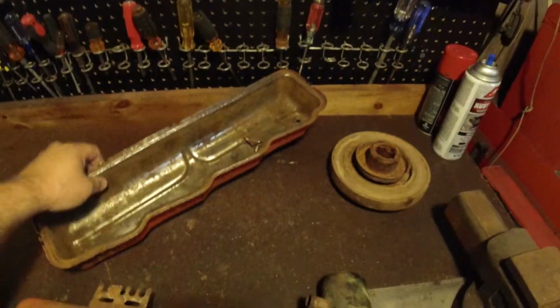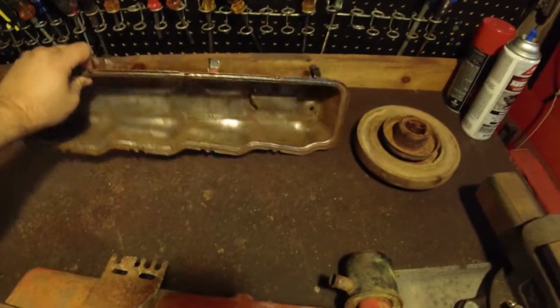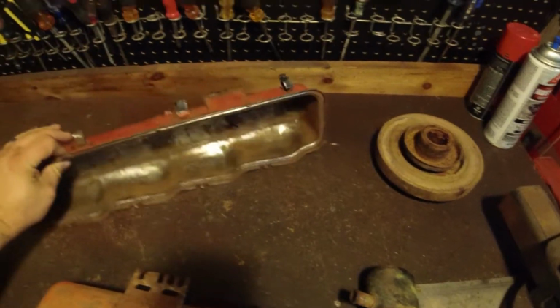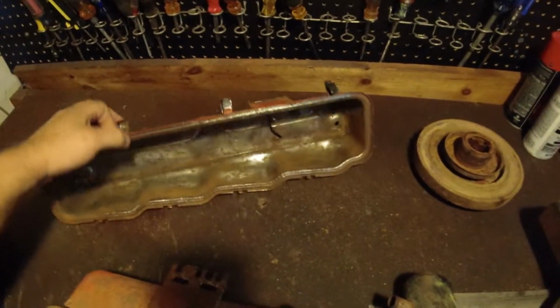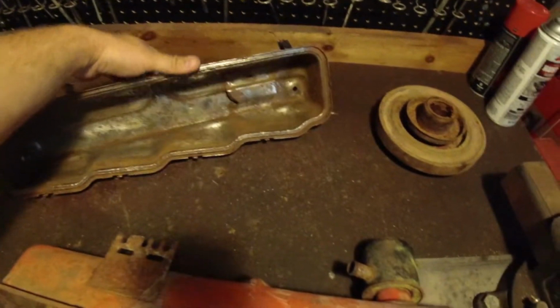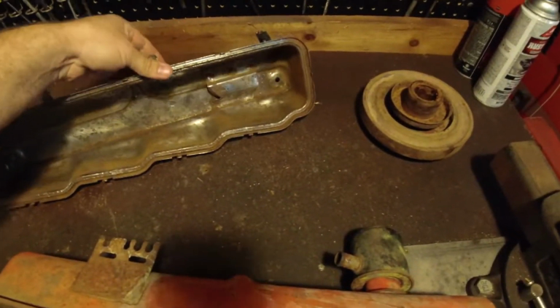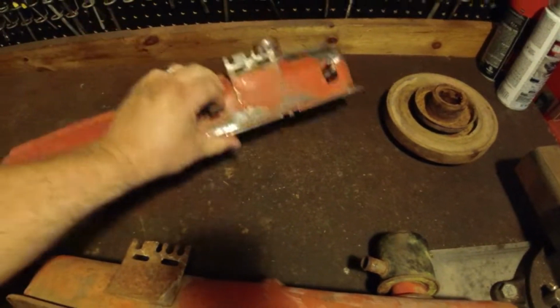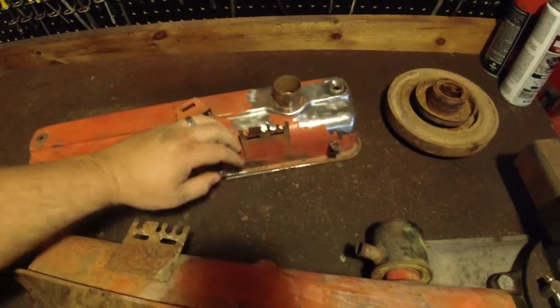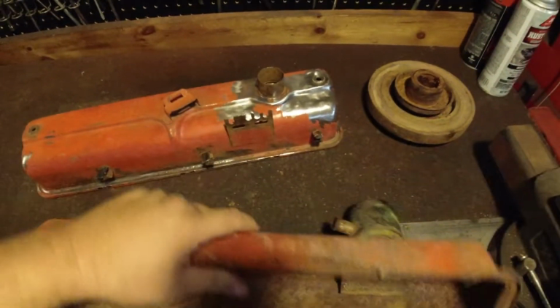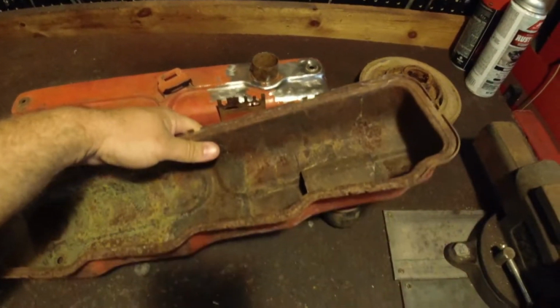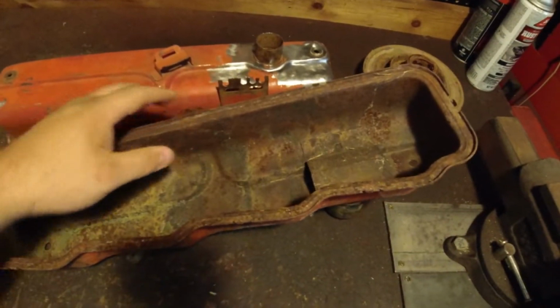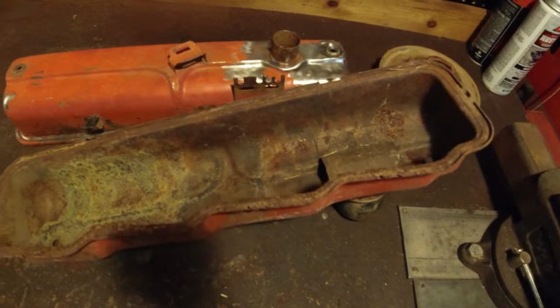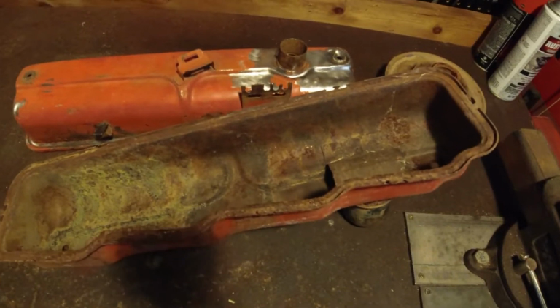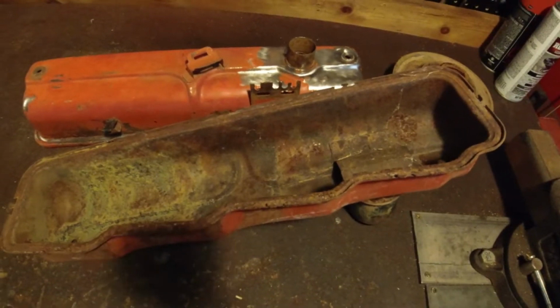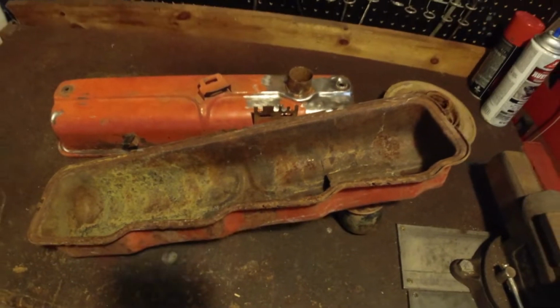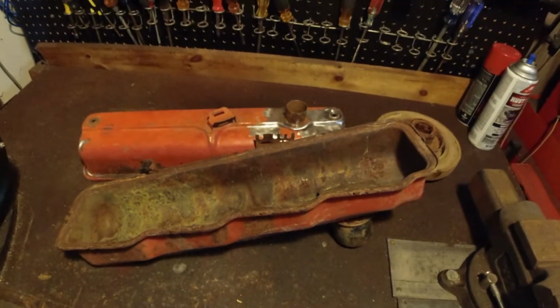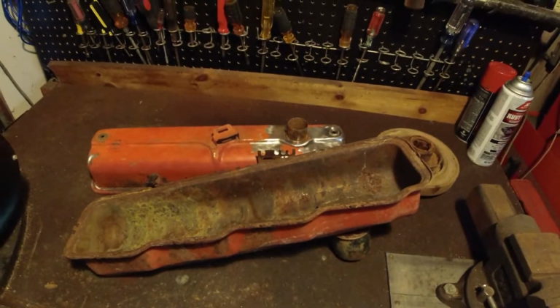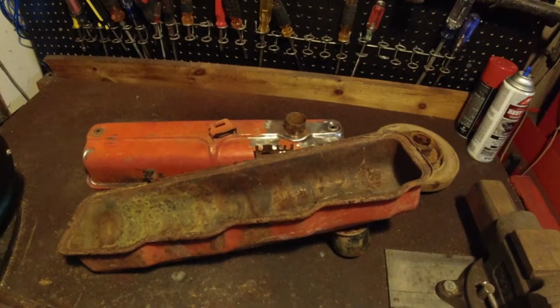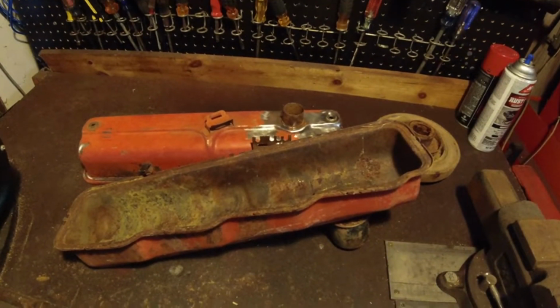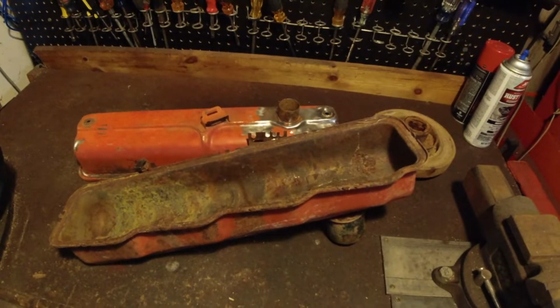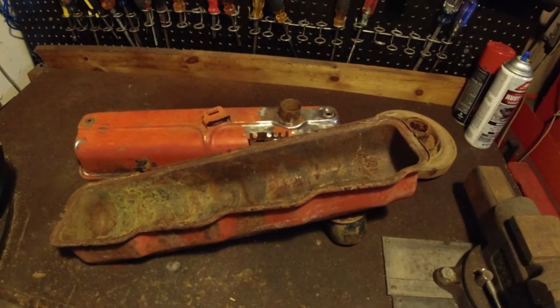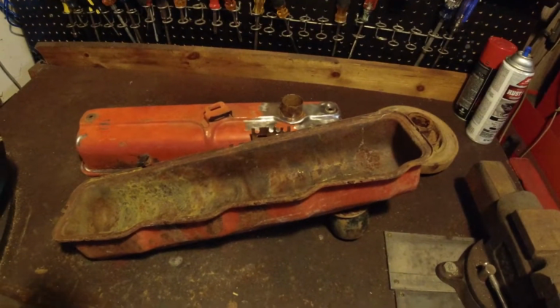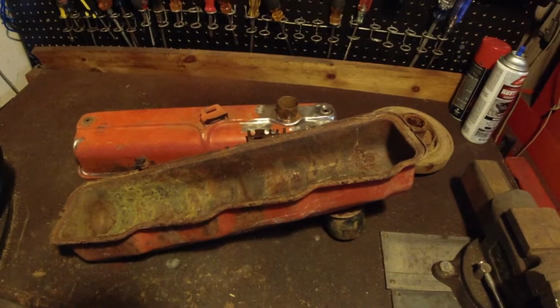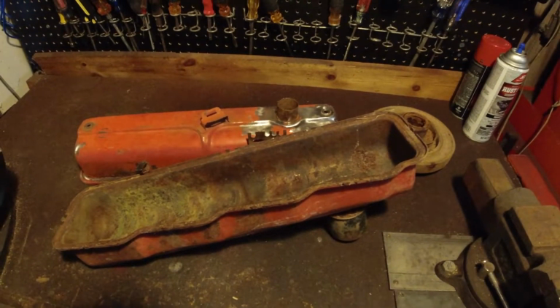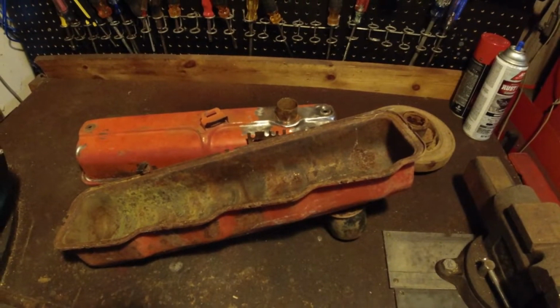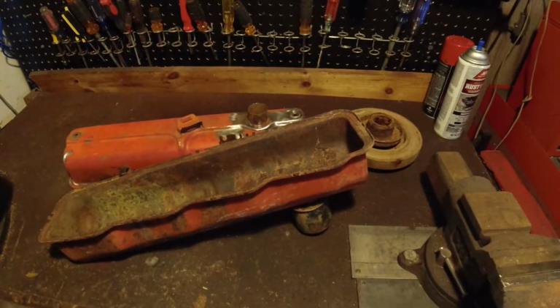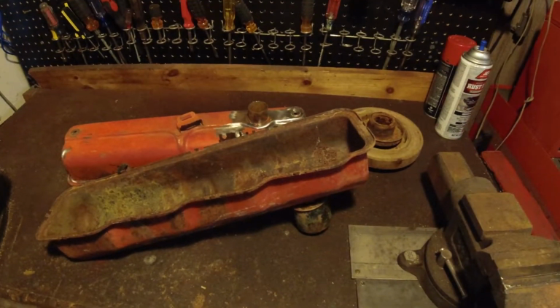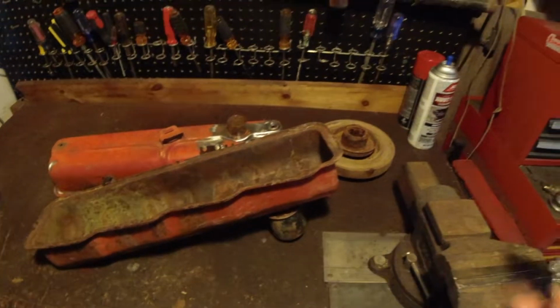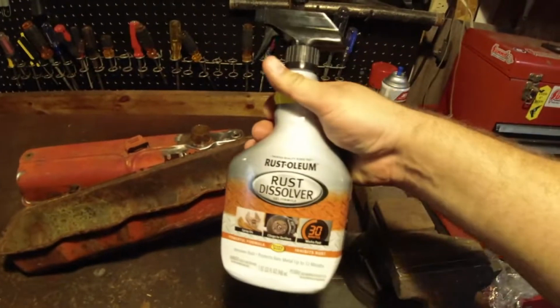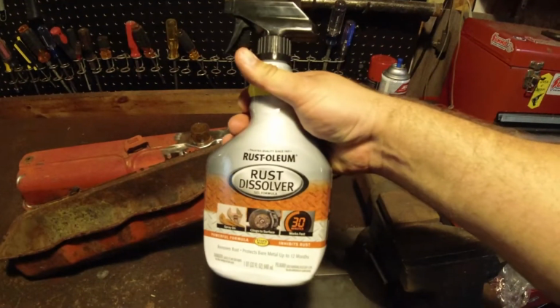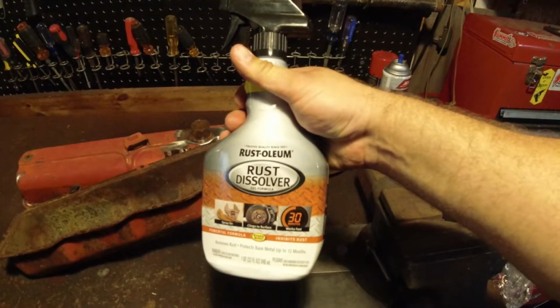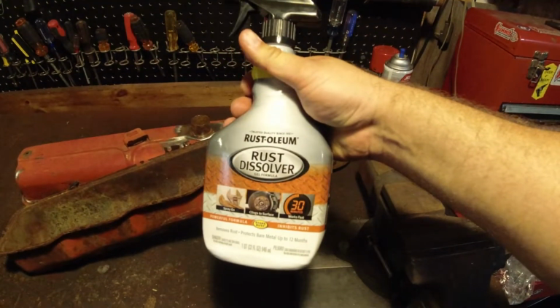This is just a before shot. In a little bit I'm gonna show you what it looks like after. I'm gonna give a little product here a test drive.